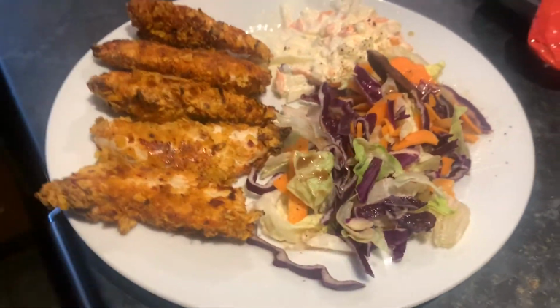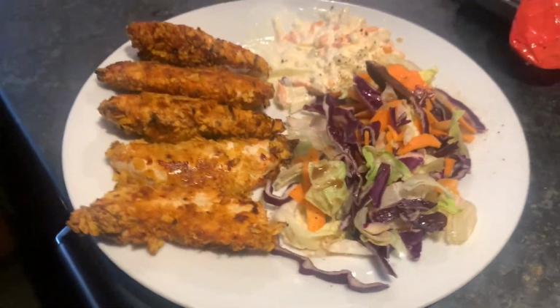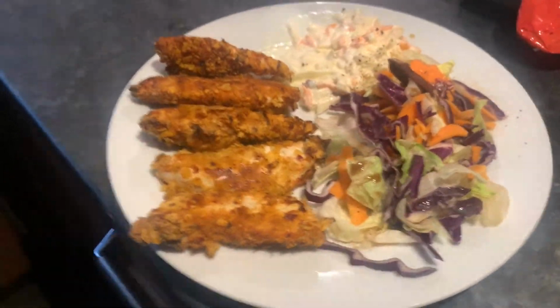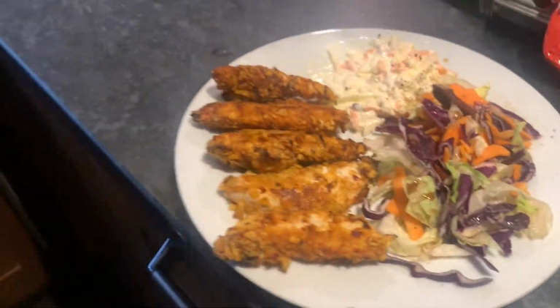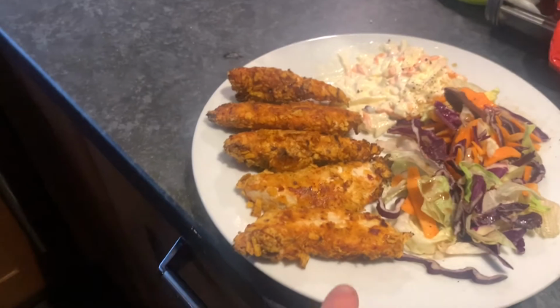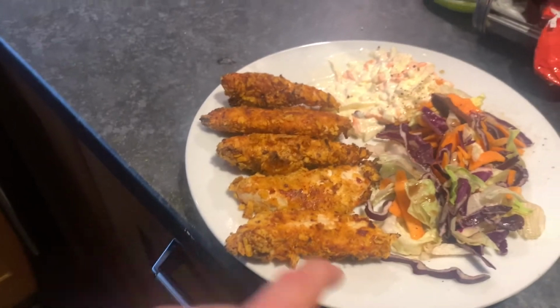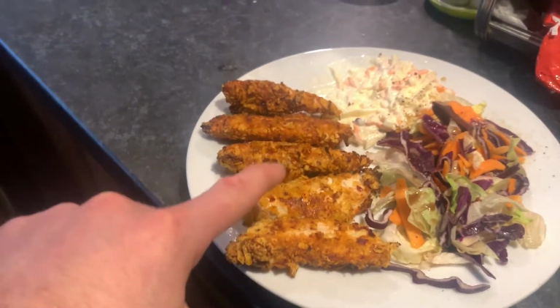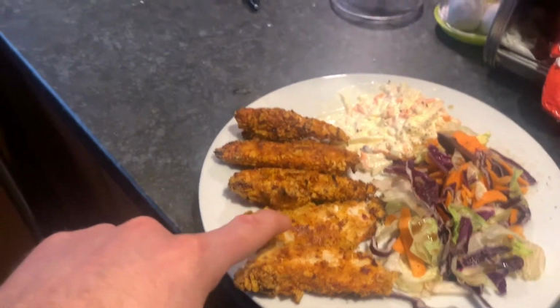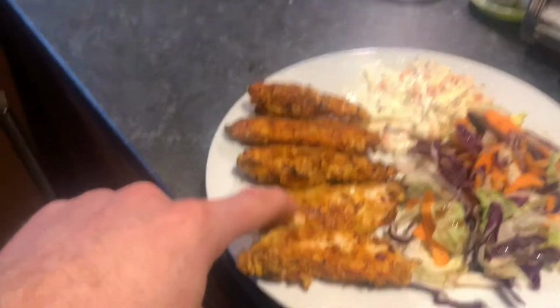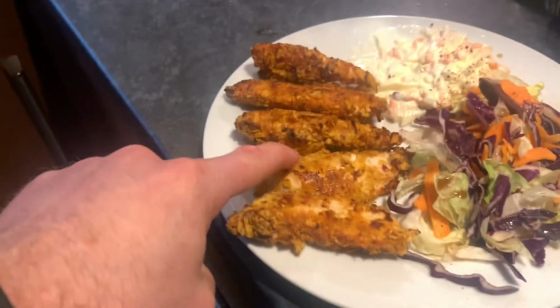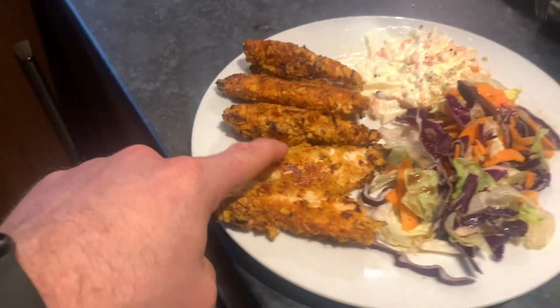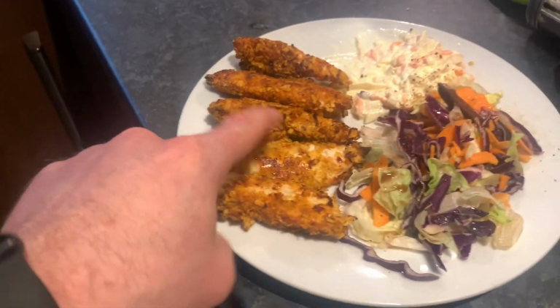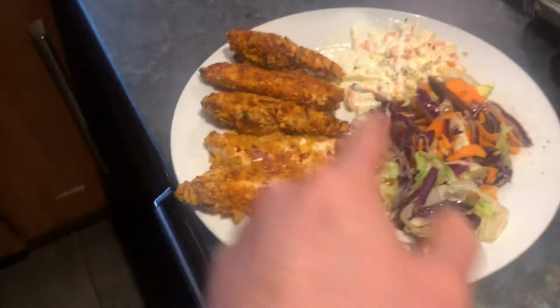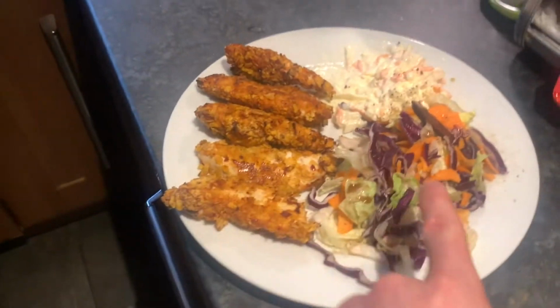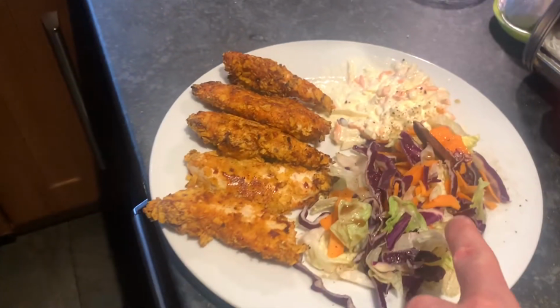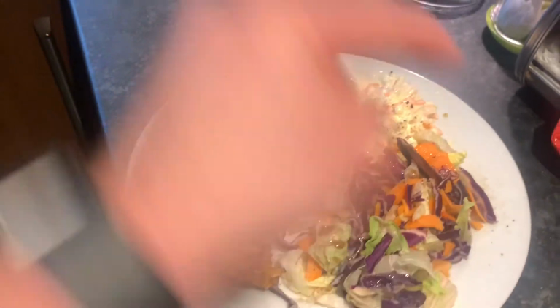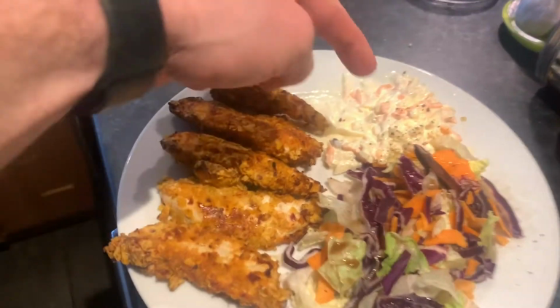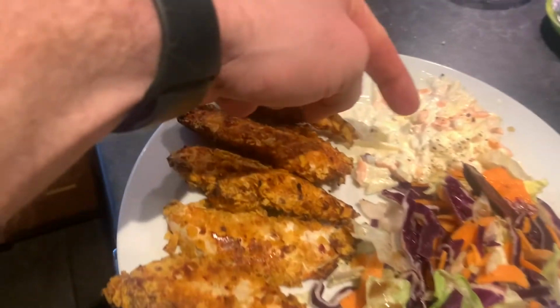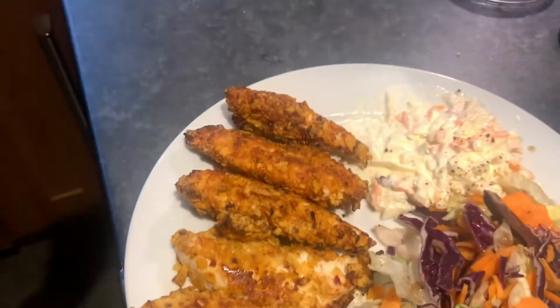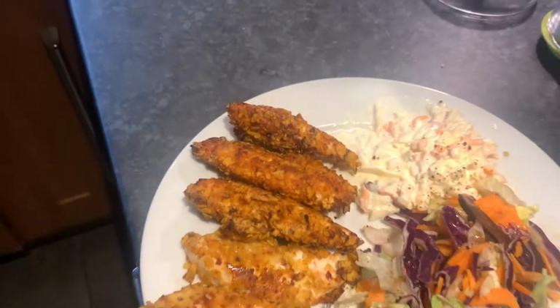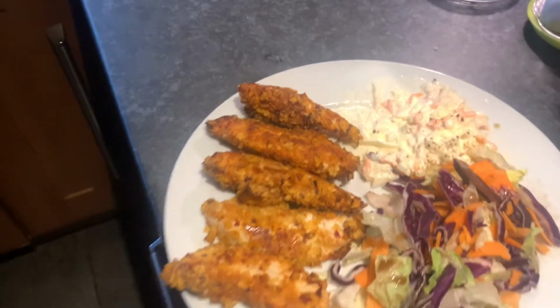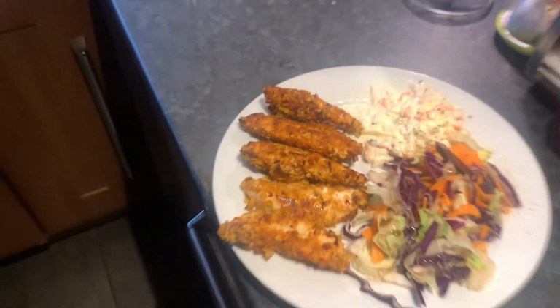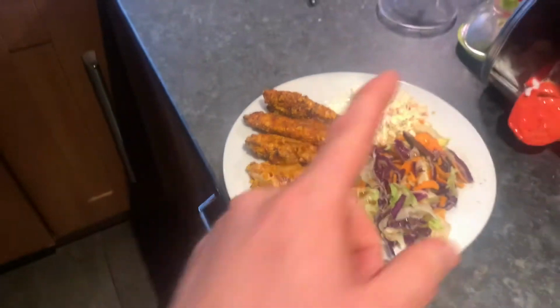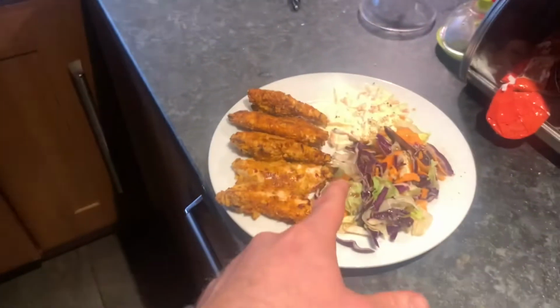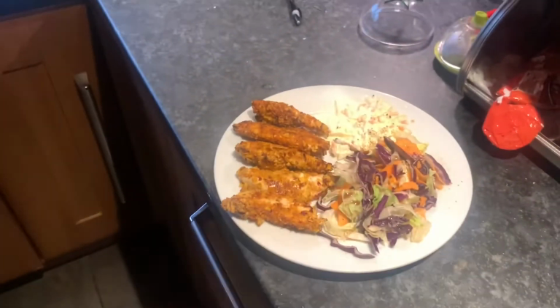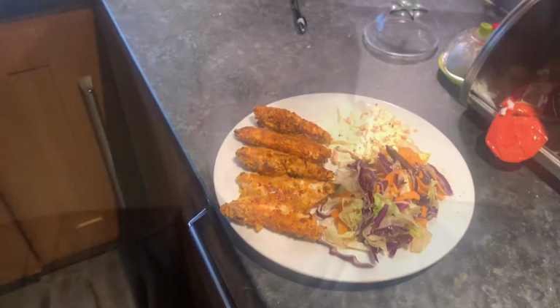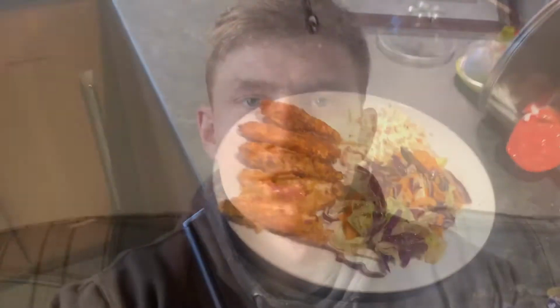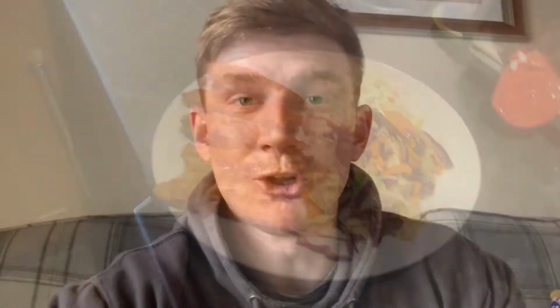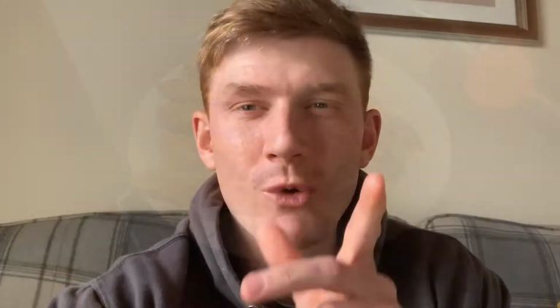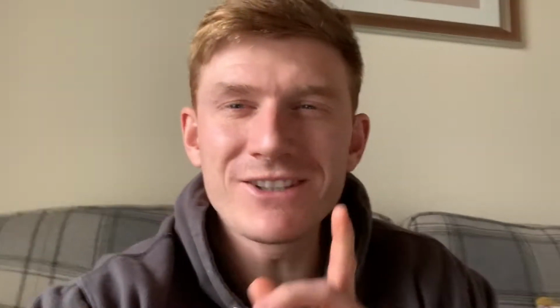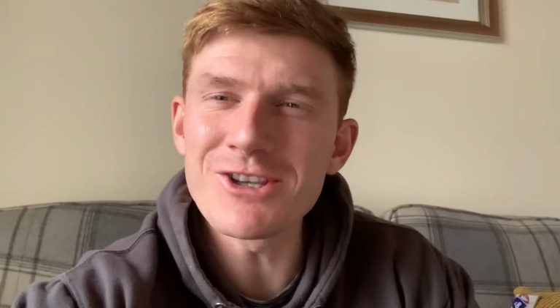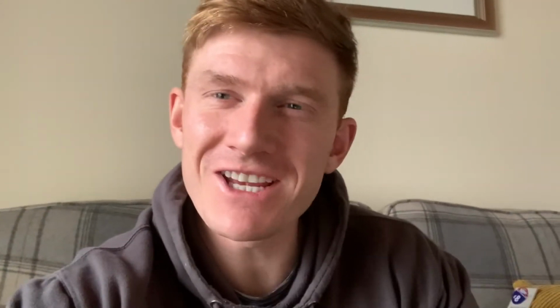That is the final result — my KFC chicken strips, with some salad, some coleslaw, and some chips on the side.